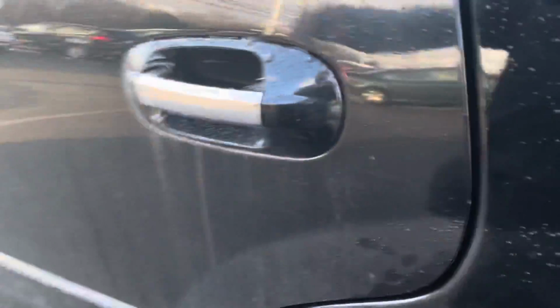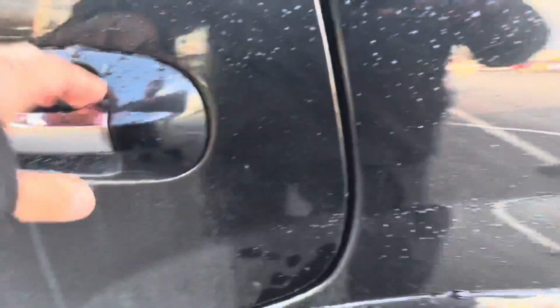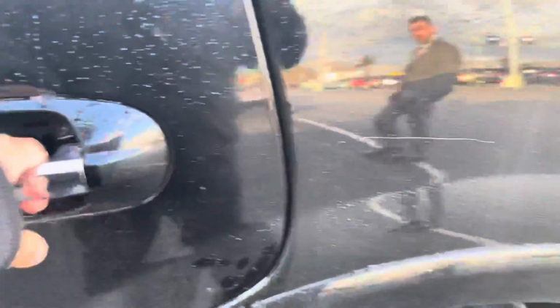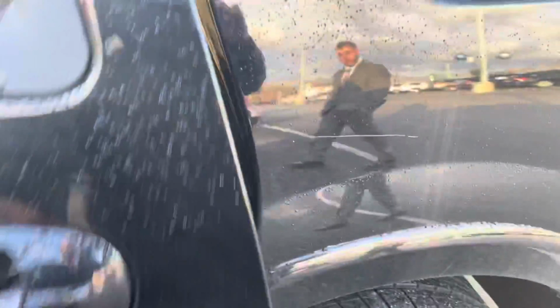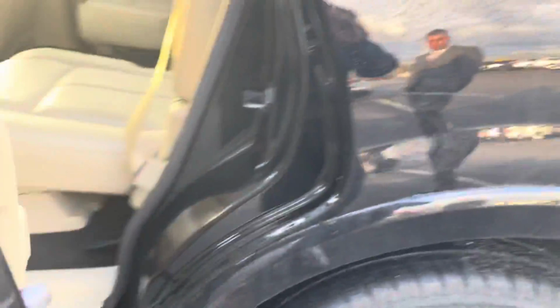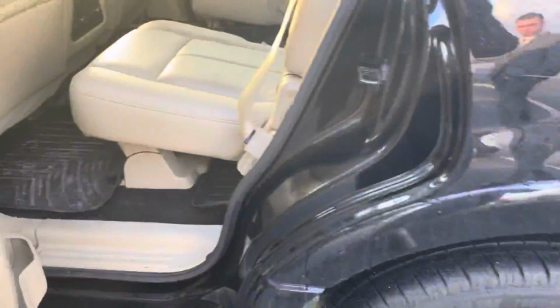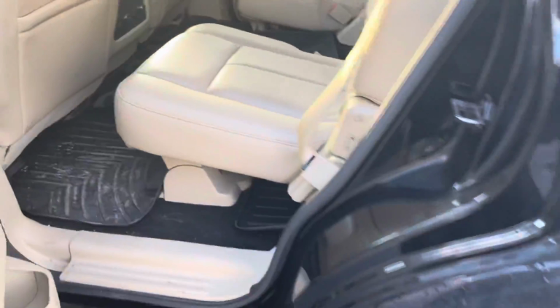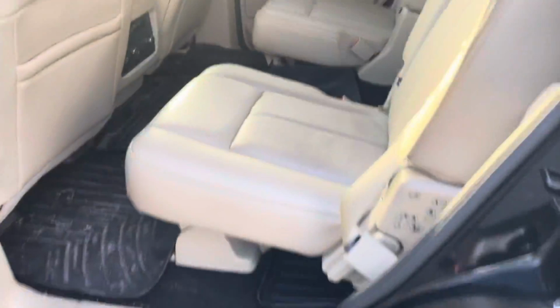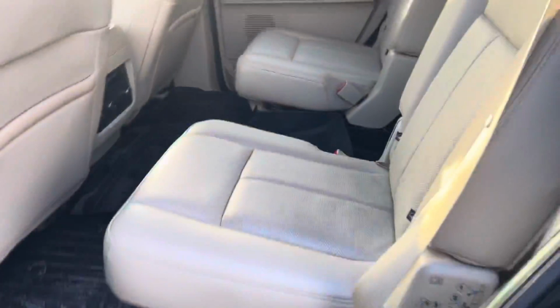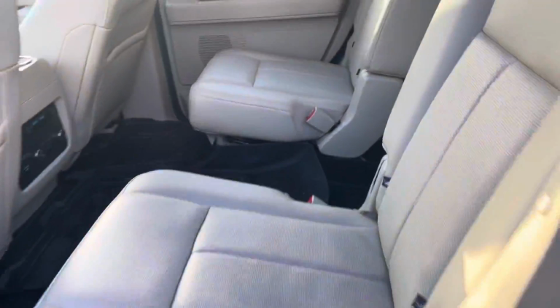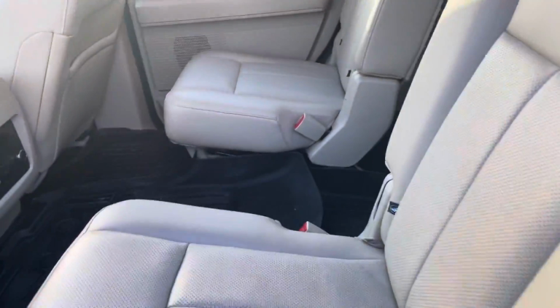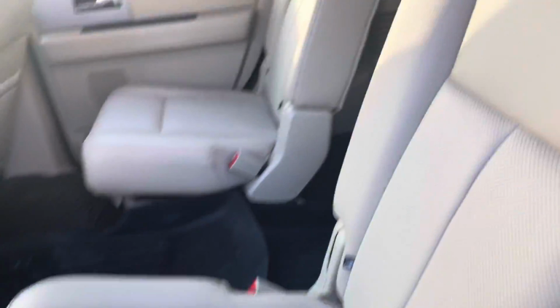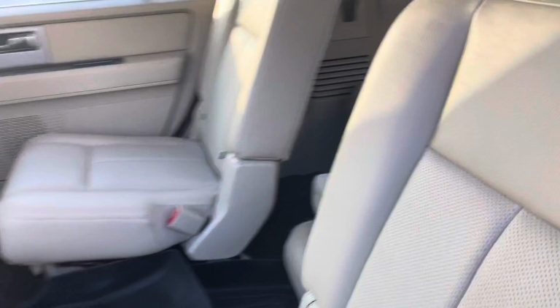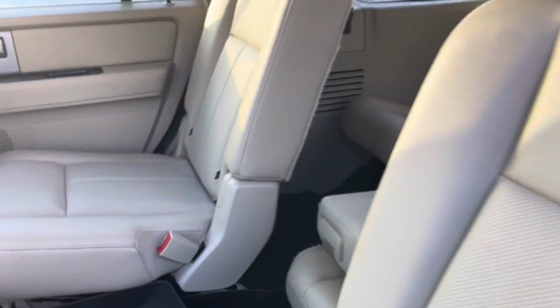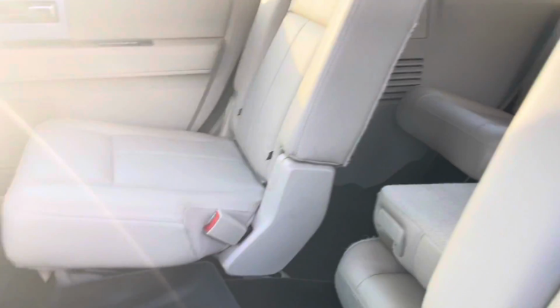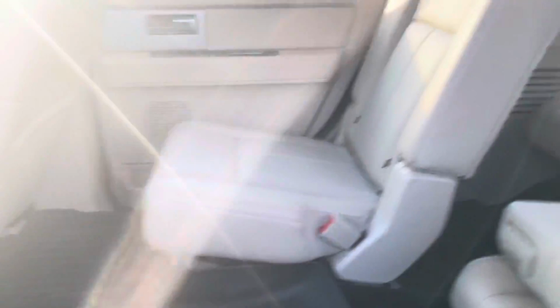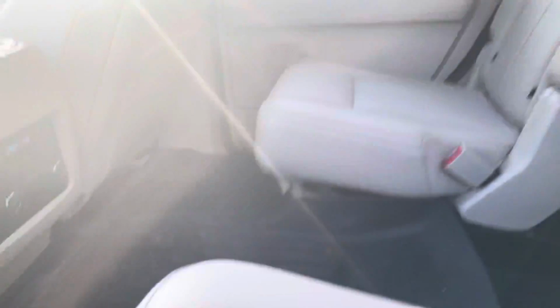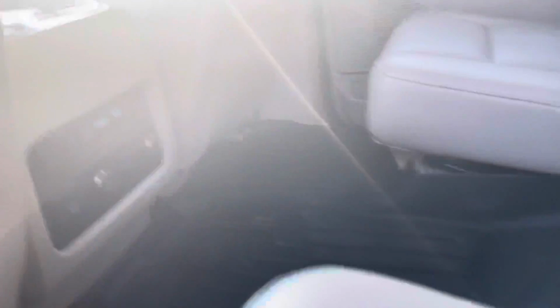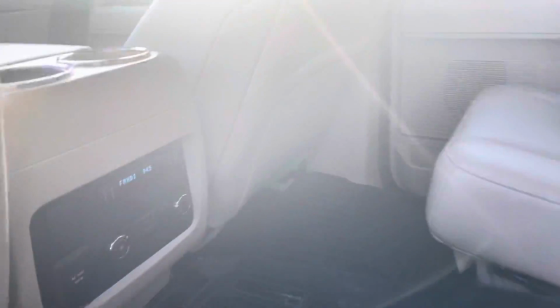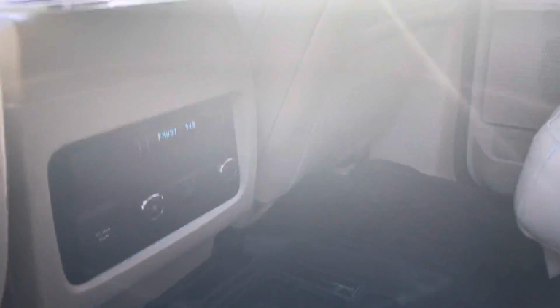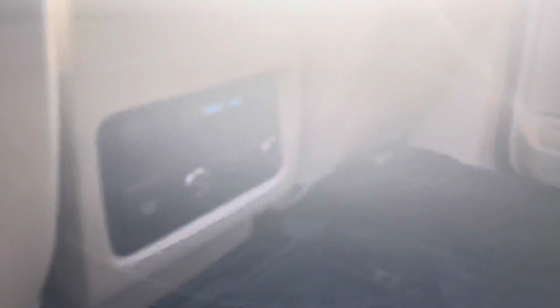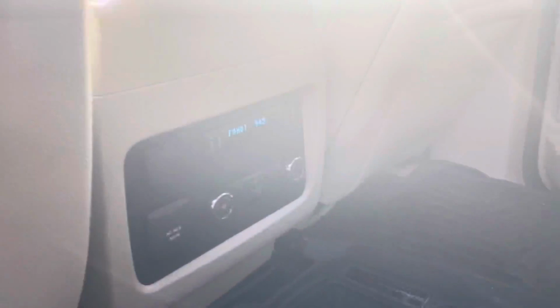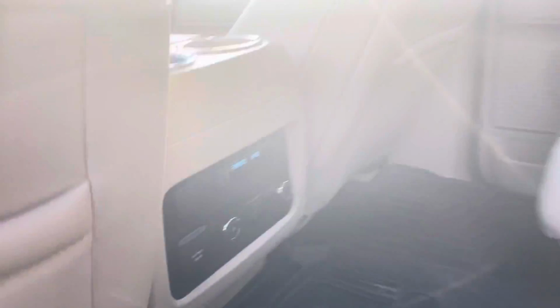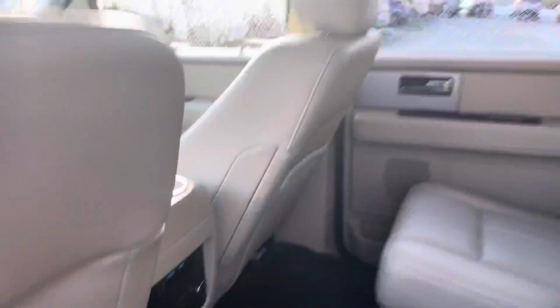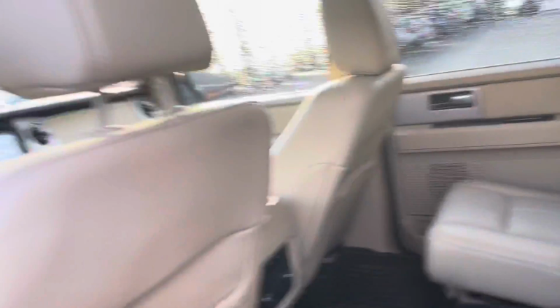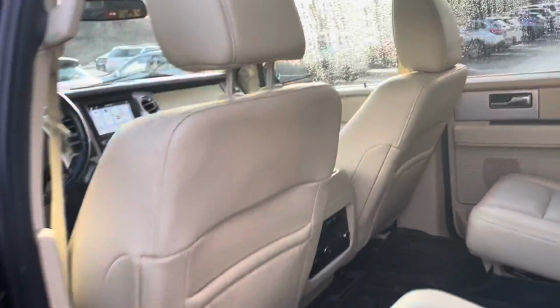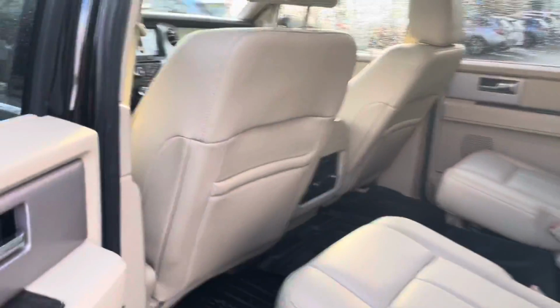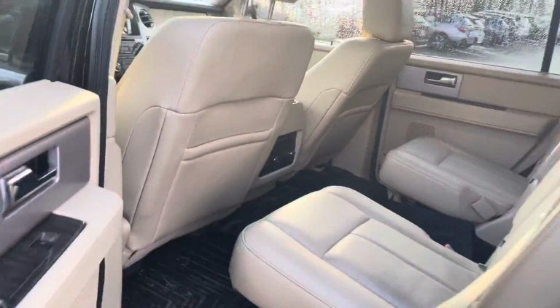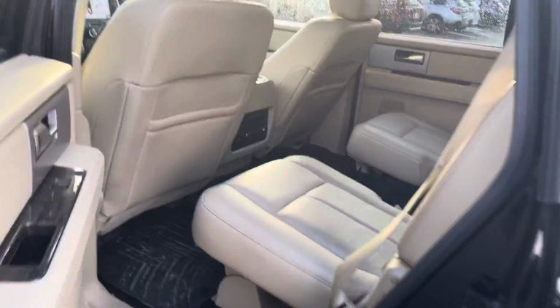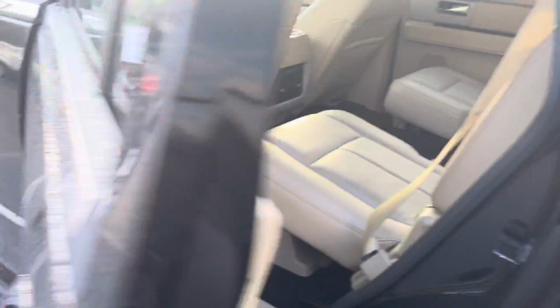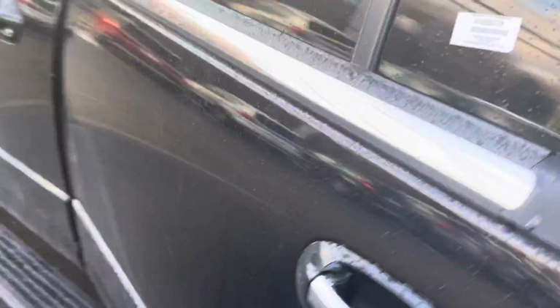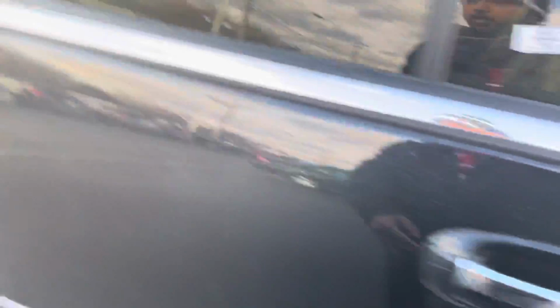If you press this button right over here, that'll close the power gate, just like that. It's got running boards to make it easy to get in and out, and captain seats in the back, which is really nice — and they are heated as well.